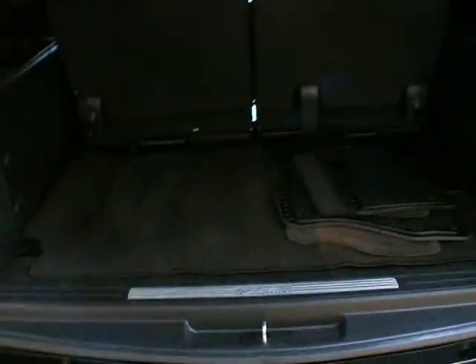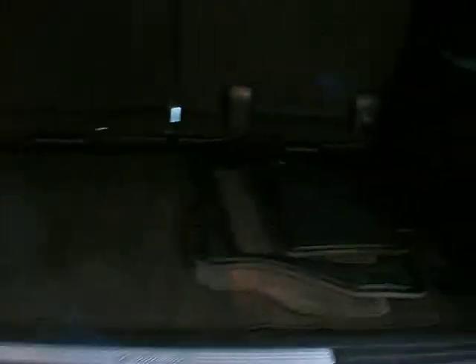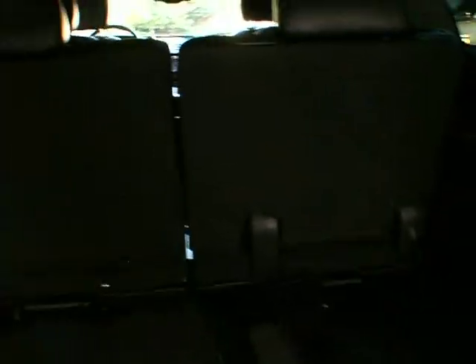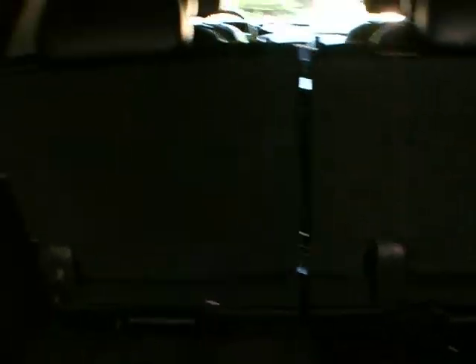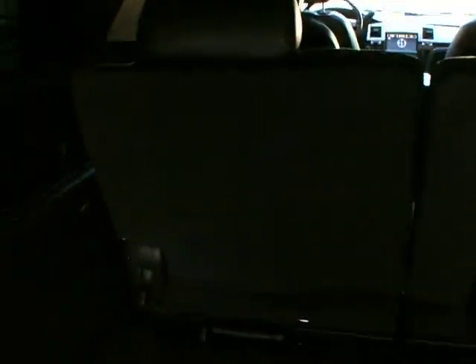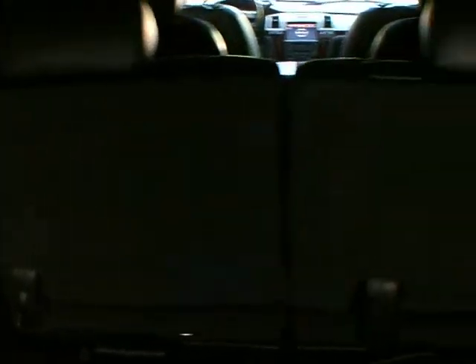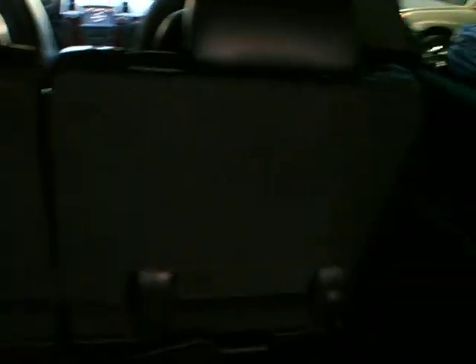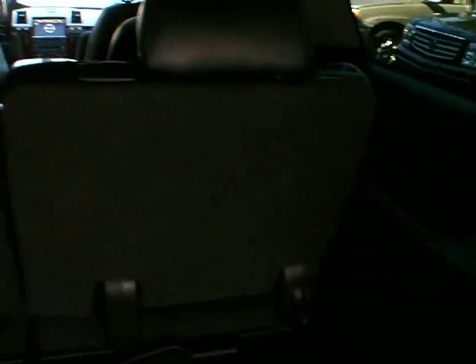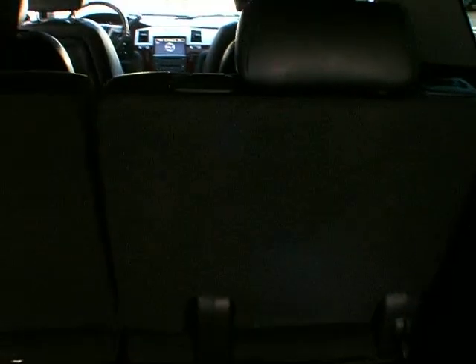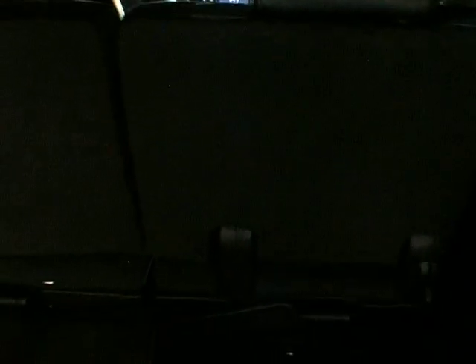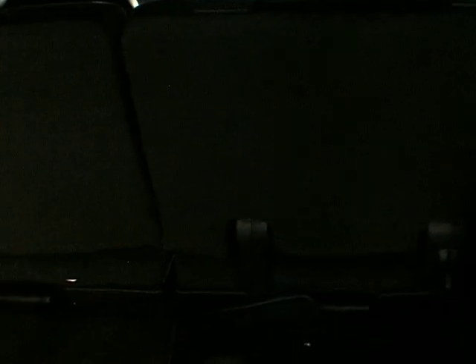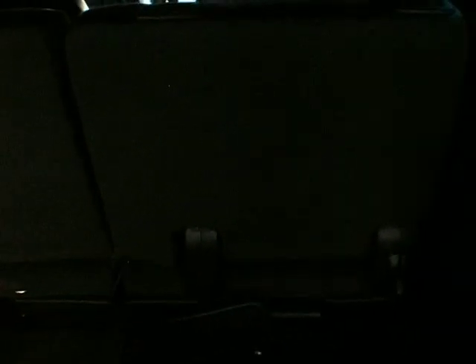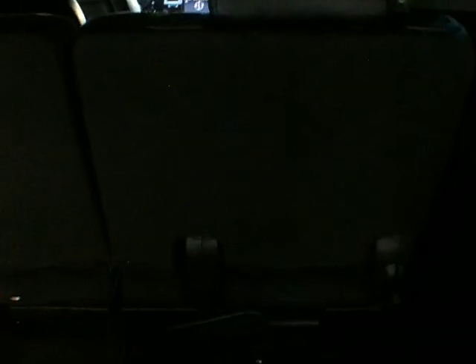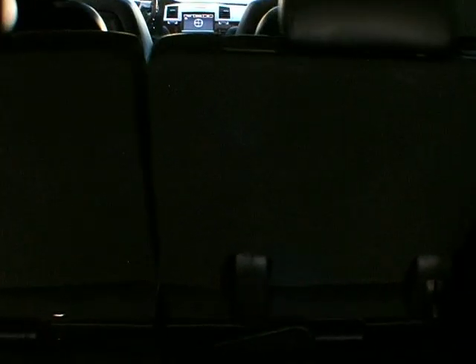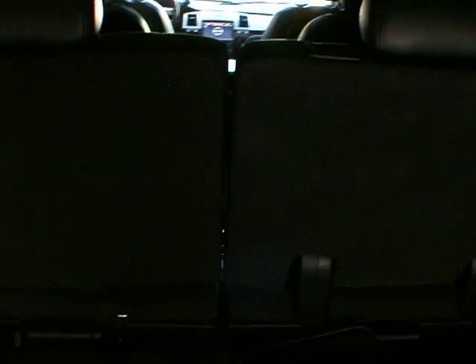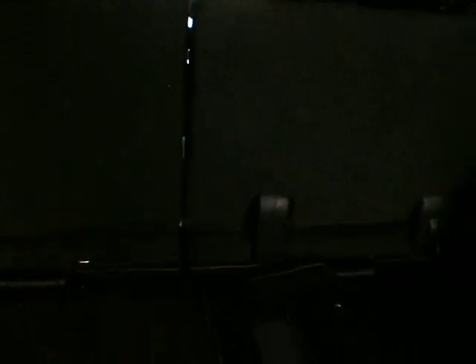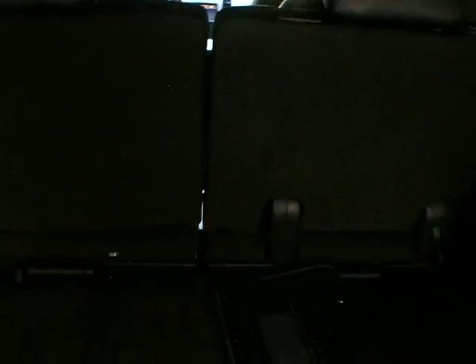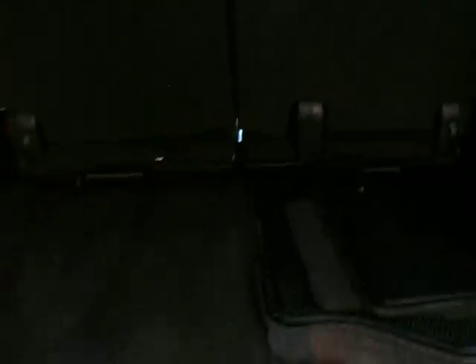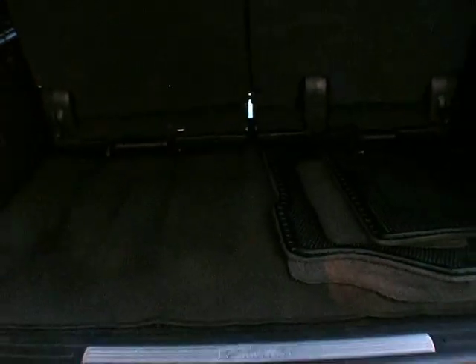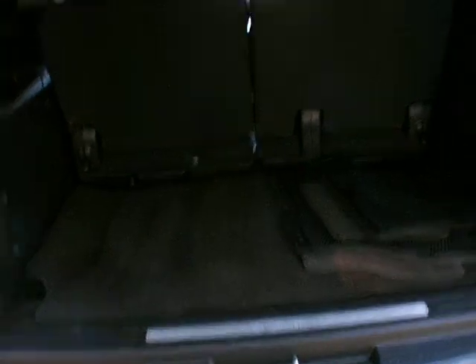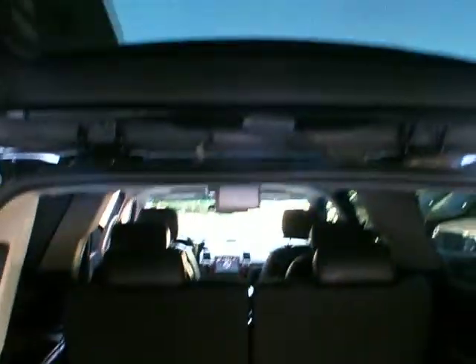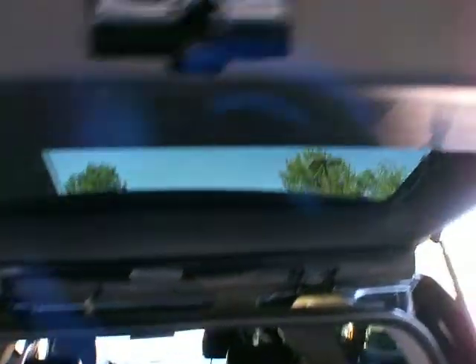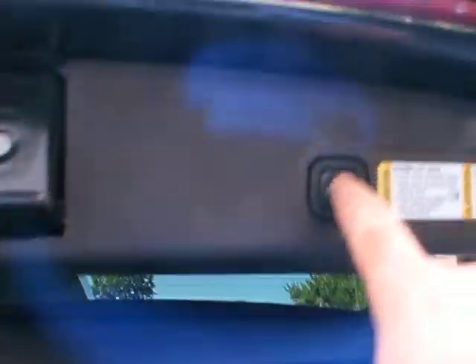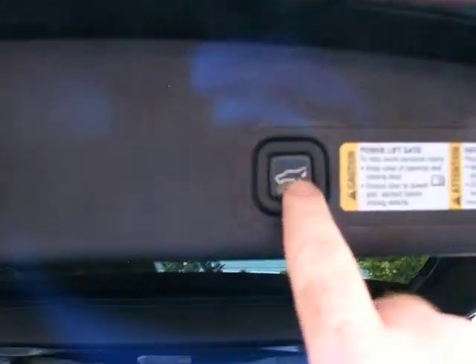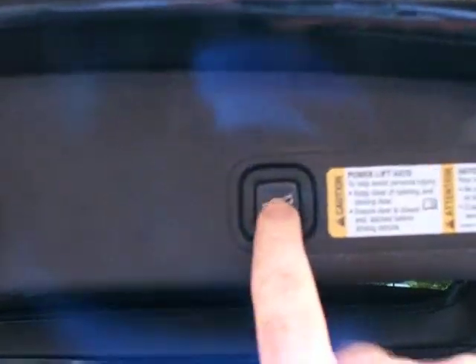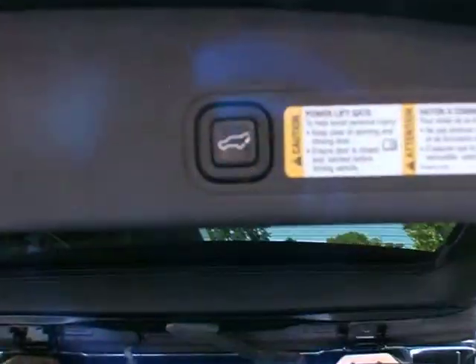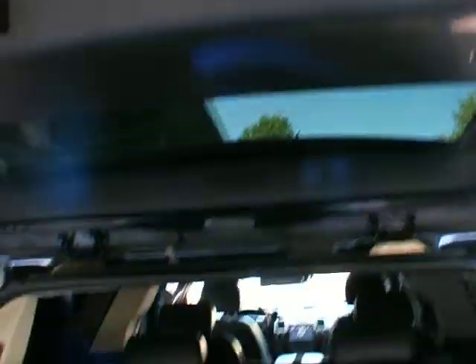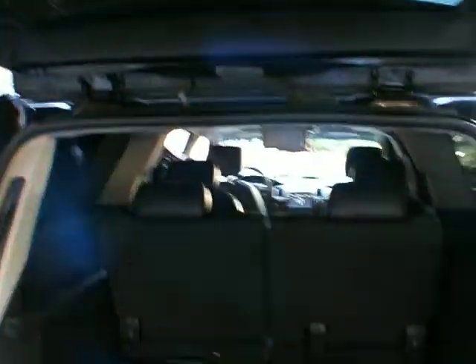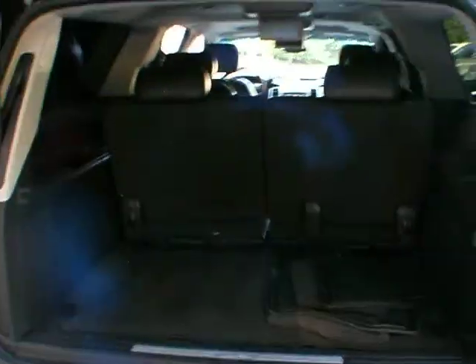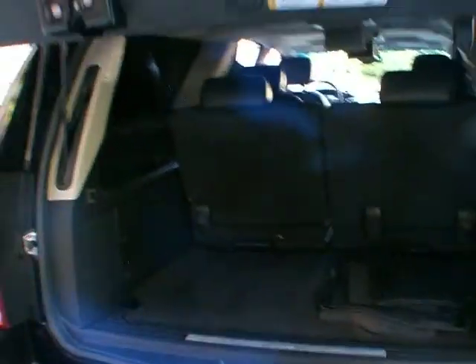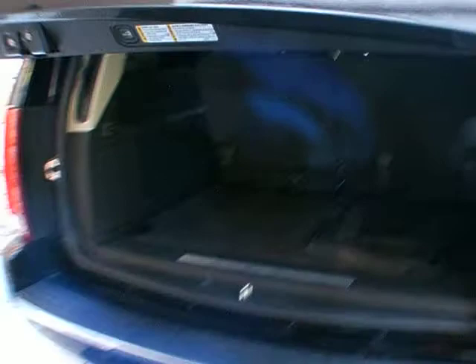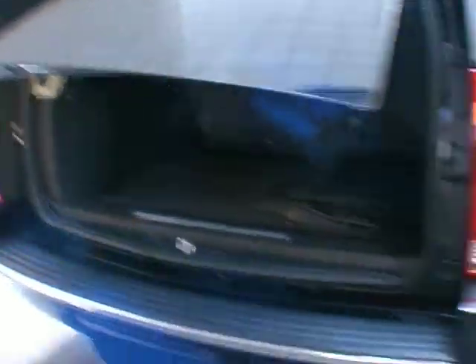Tons of space back here. The second row seat is a 50-50 split — it will fold down, lock into position, flip up, lock into position, or you can pop it right out and it rolls right off. Also, closing the tailgate, you can close it from the remote, from the button up in the front, or by pushing that button there.